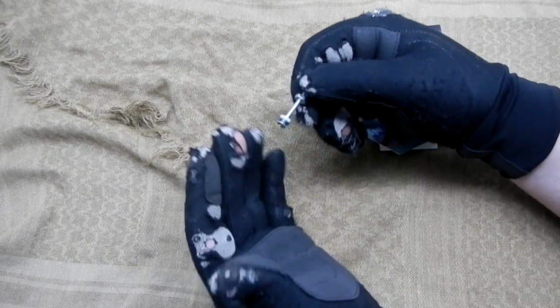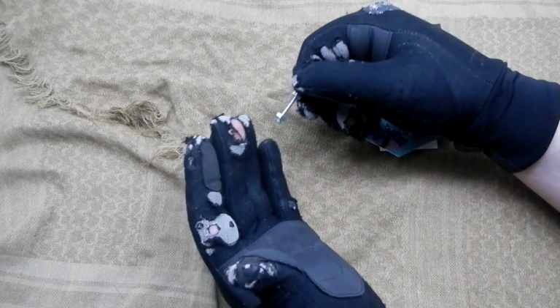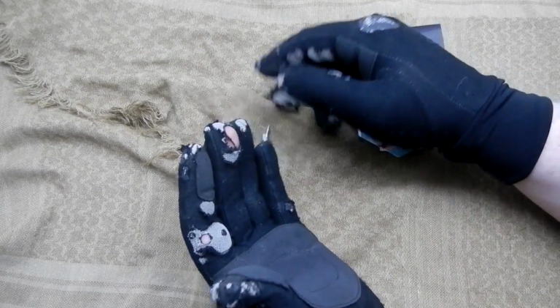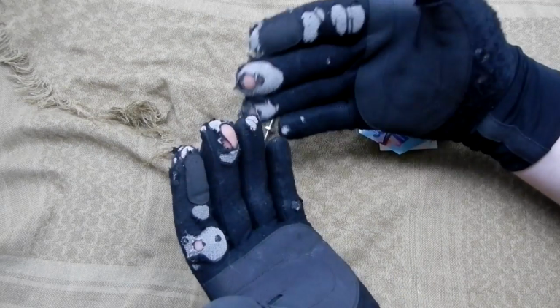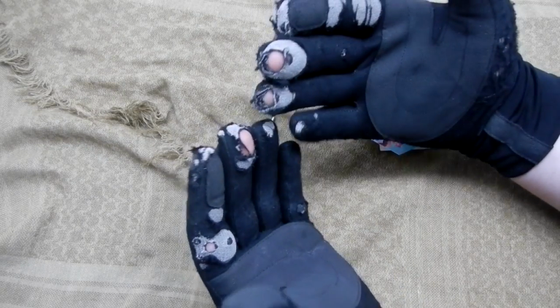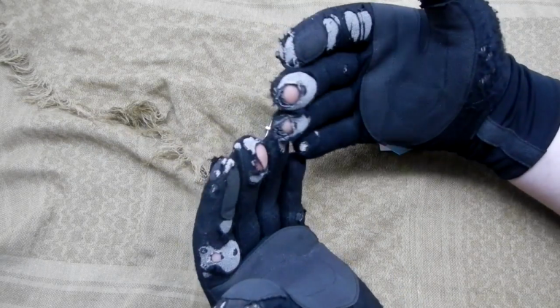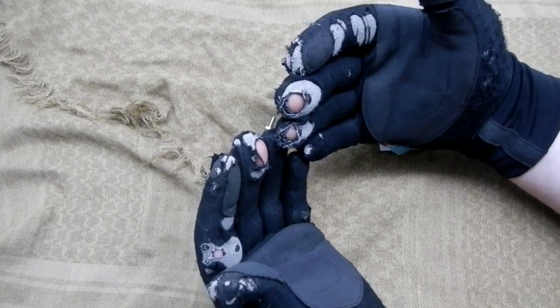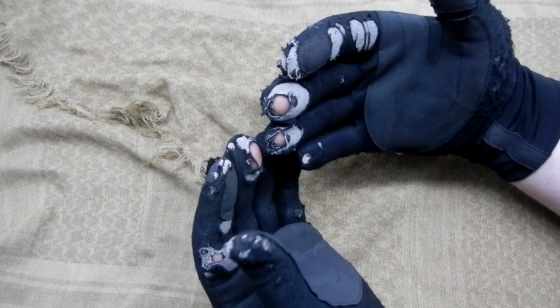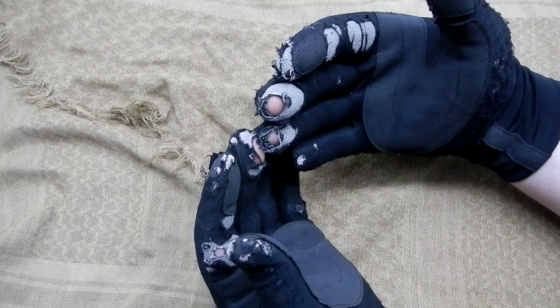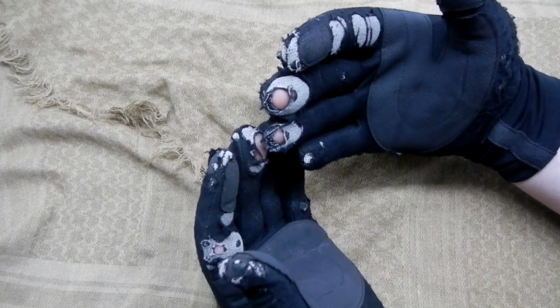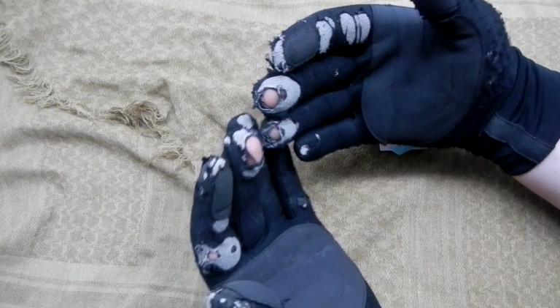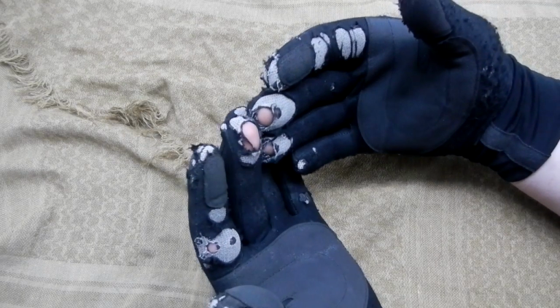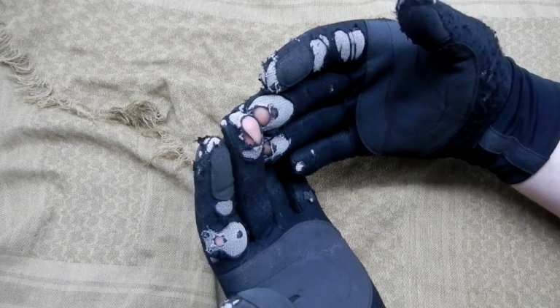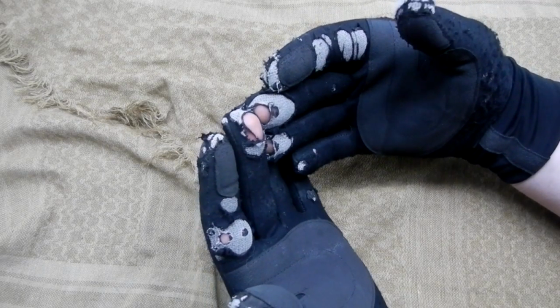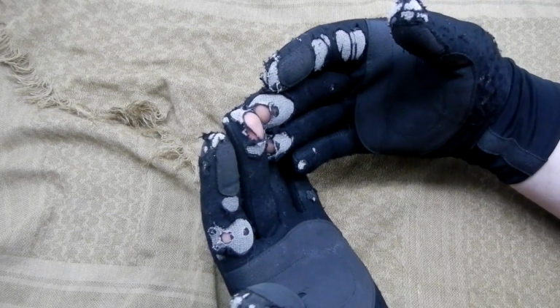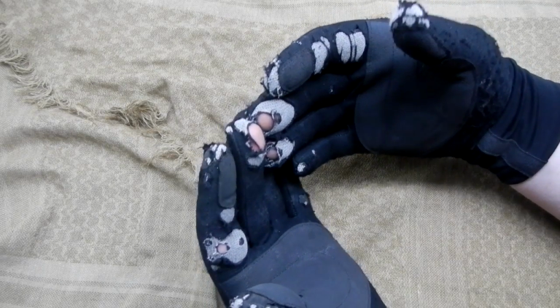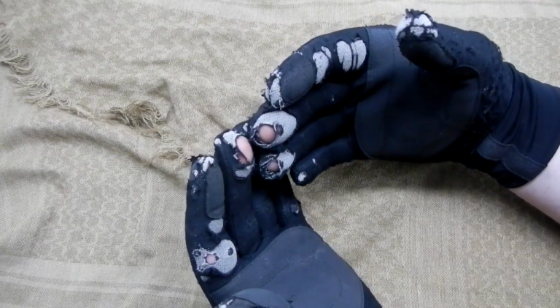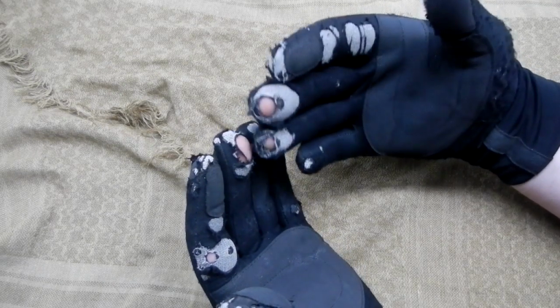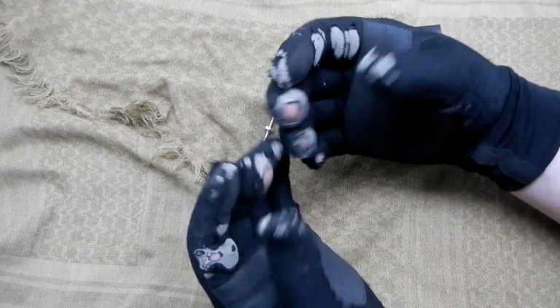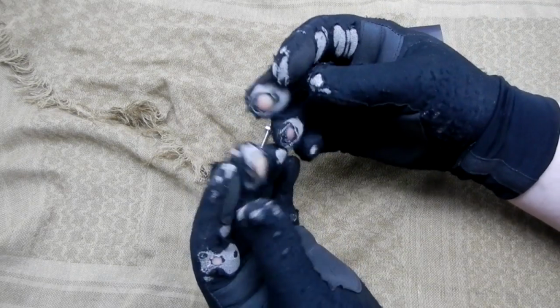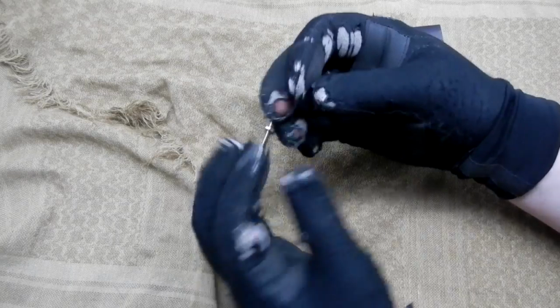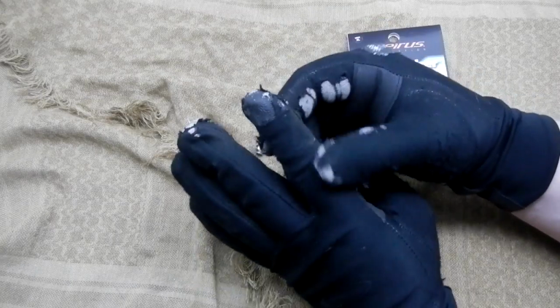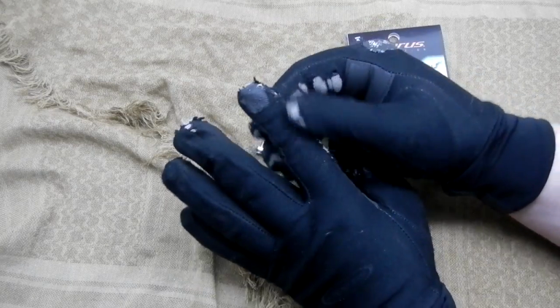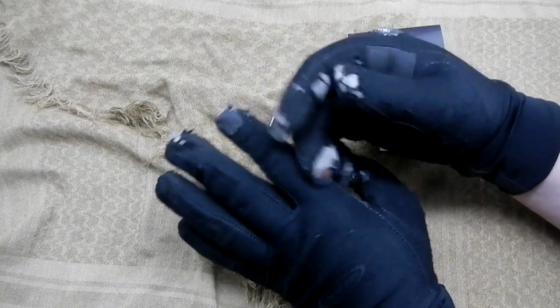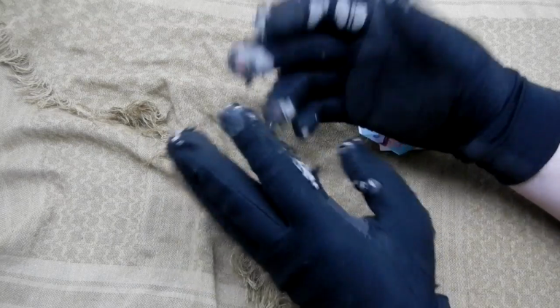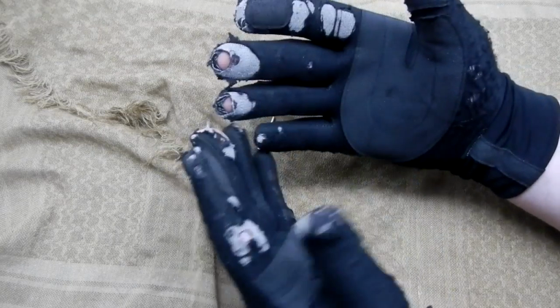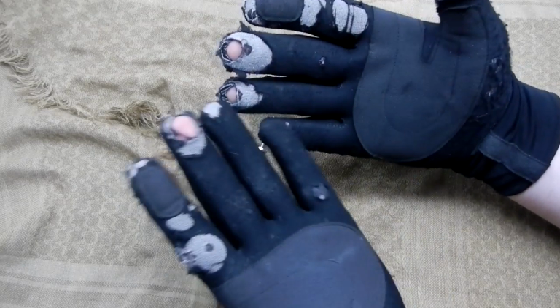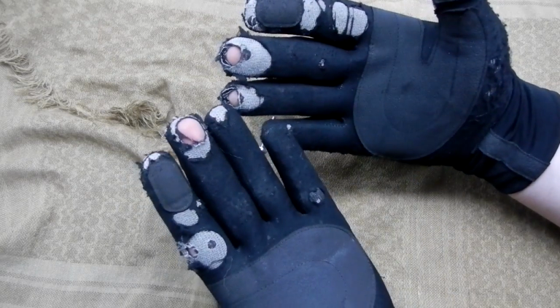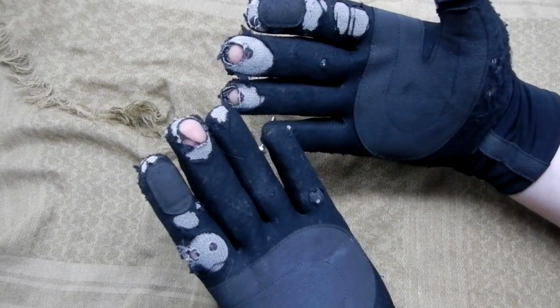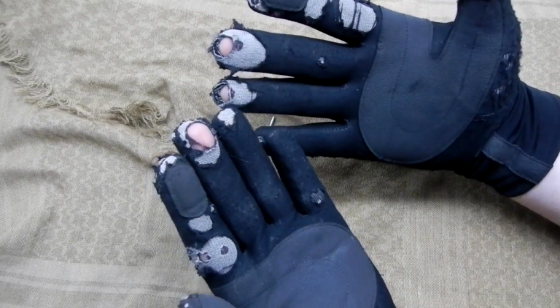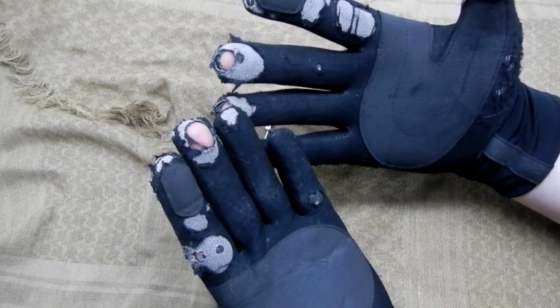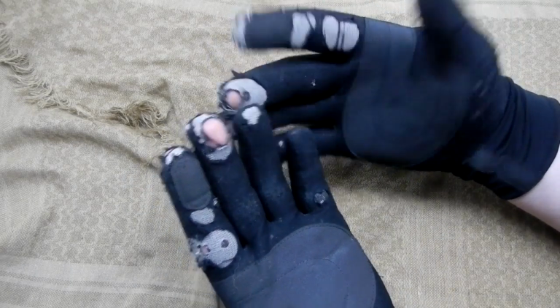I admit I've used these during some firecraft when I probably shouldn't have — picking up hot pans. This is a vinyl material, so it does have the ability to melt.